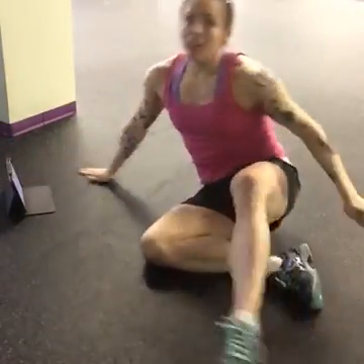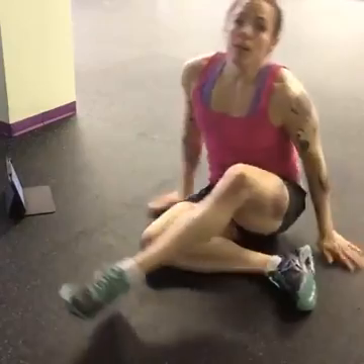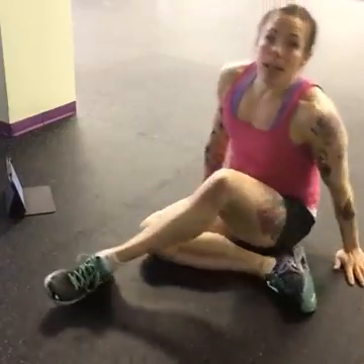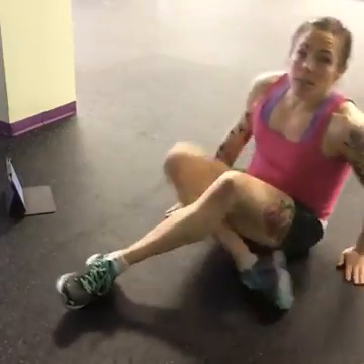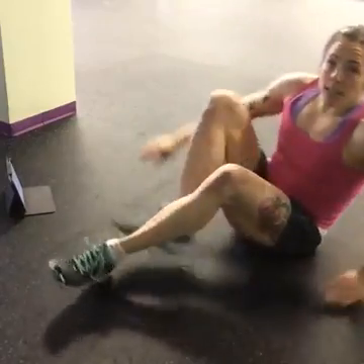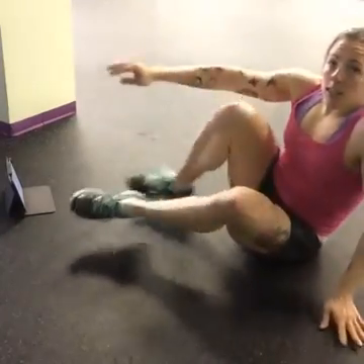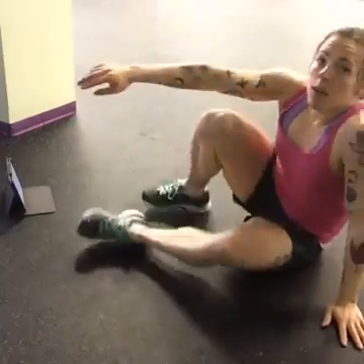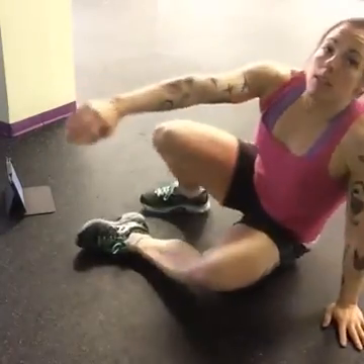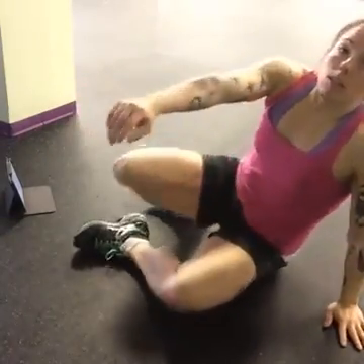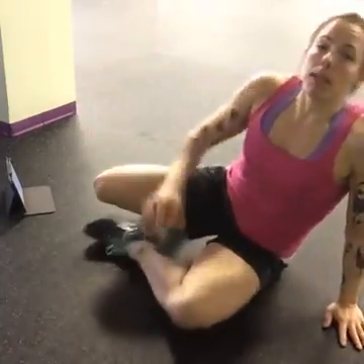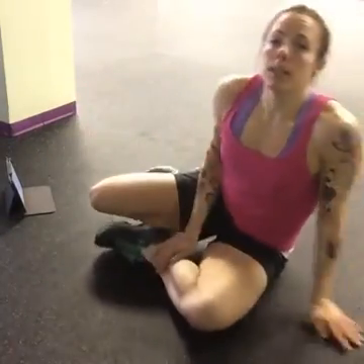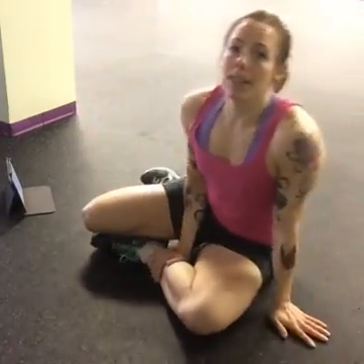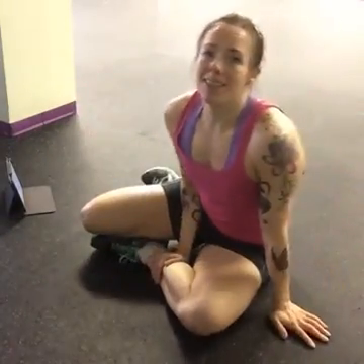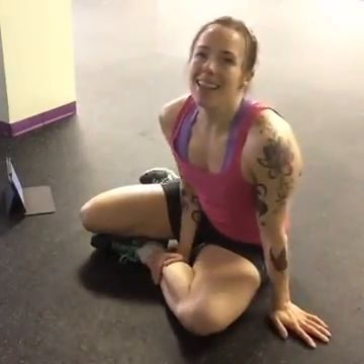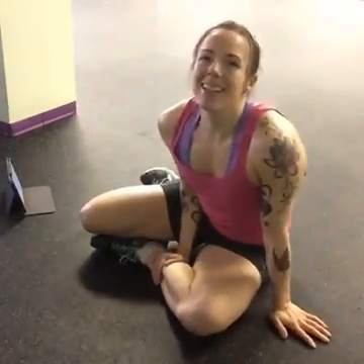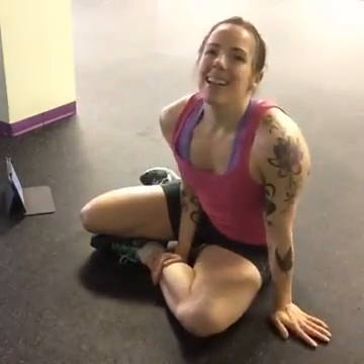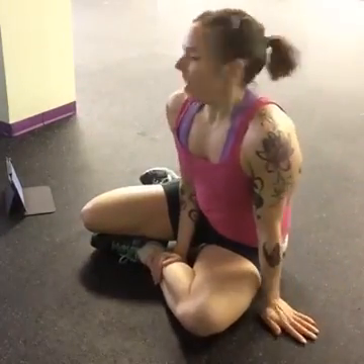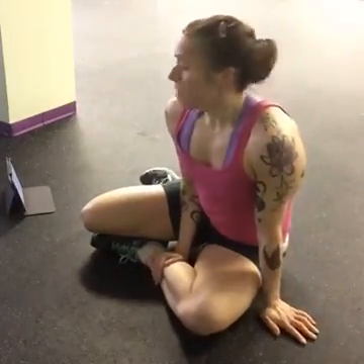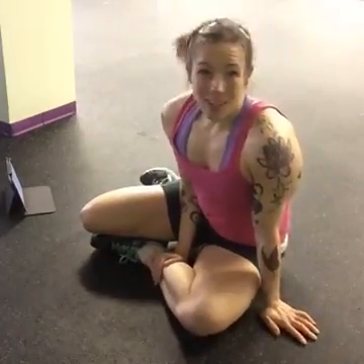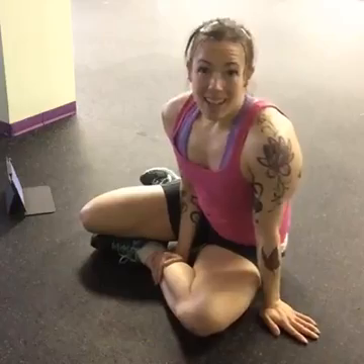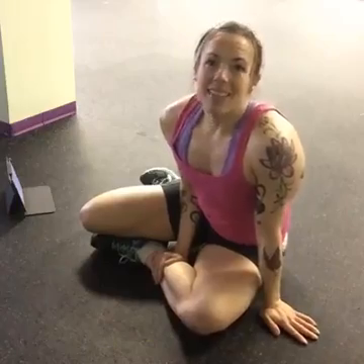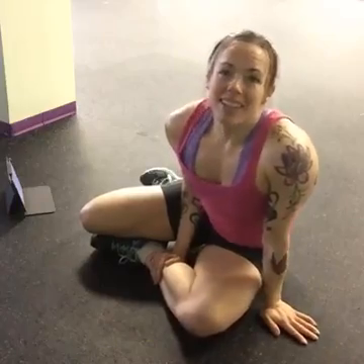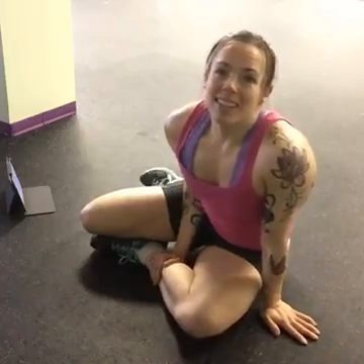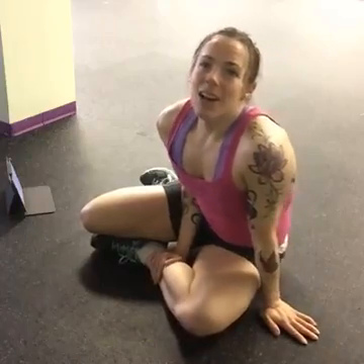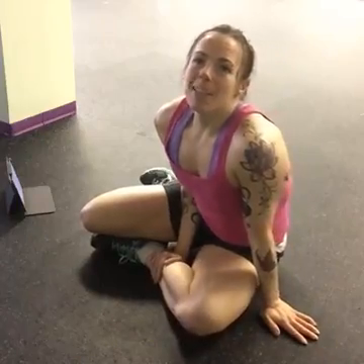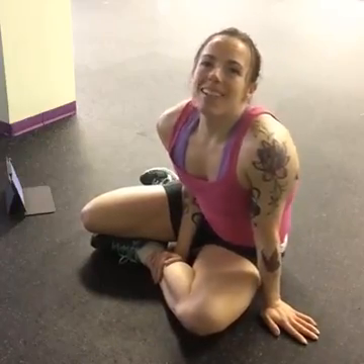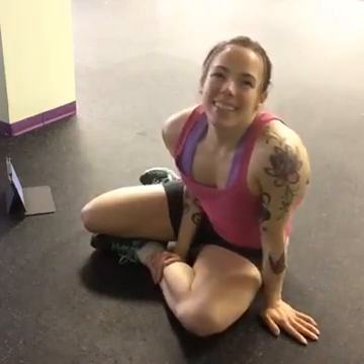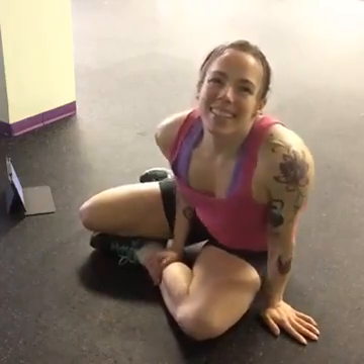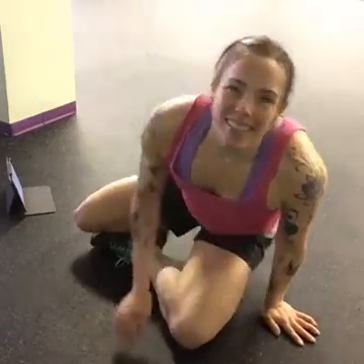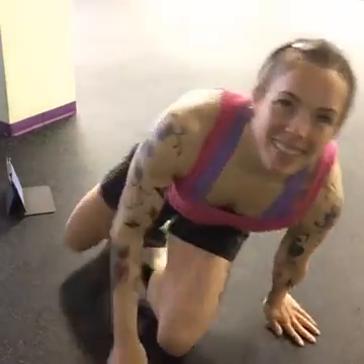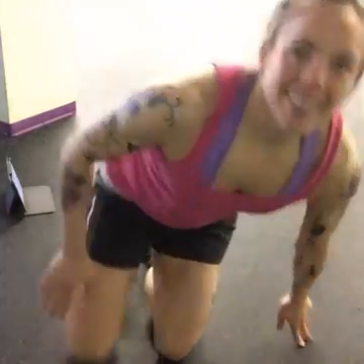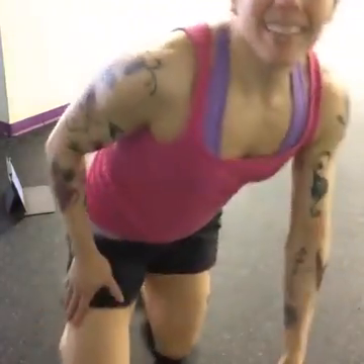So that was about four and a half minutes. If you wanted to, you could repeat it as many times as you like. Hope you enjoyed that. If you have any questions, leave a comment below. We'll see you next time. Bye.